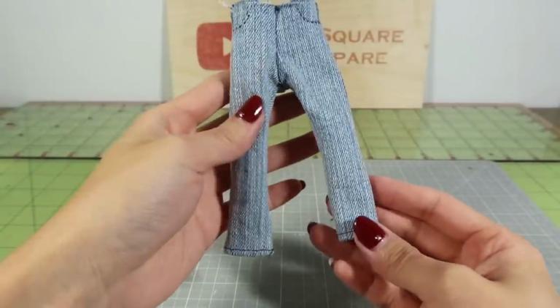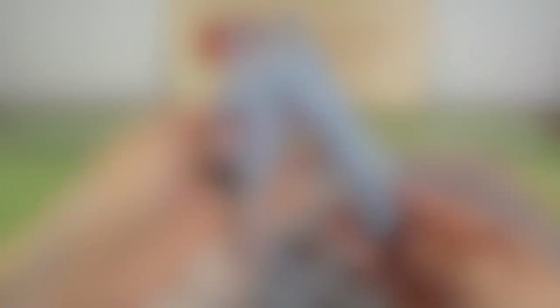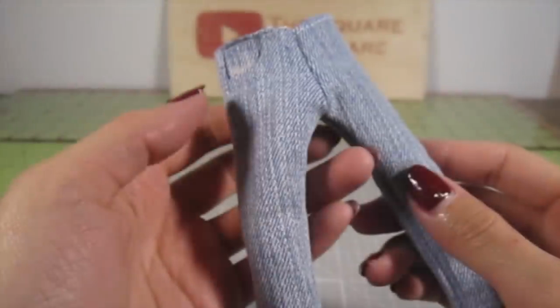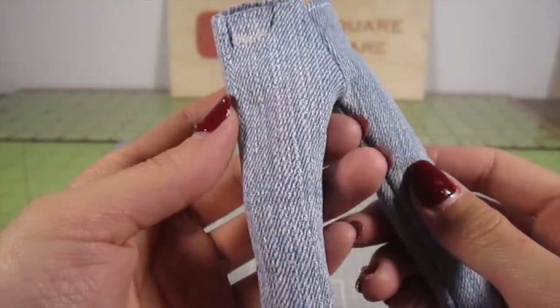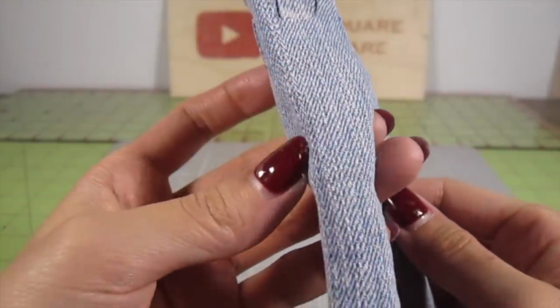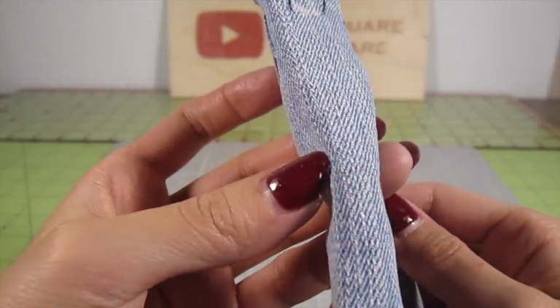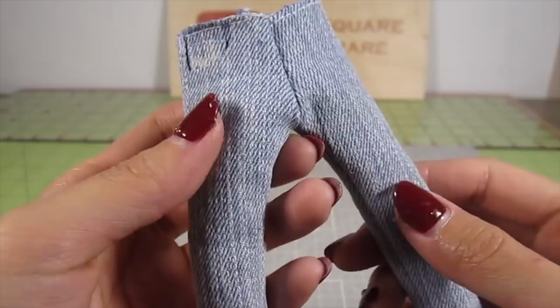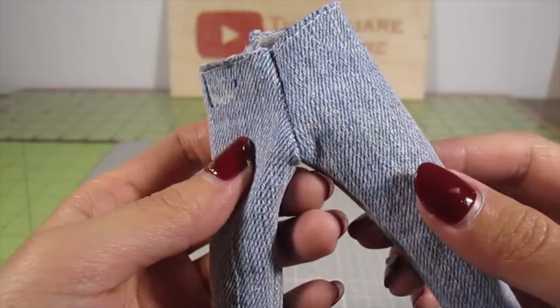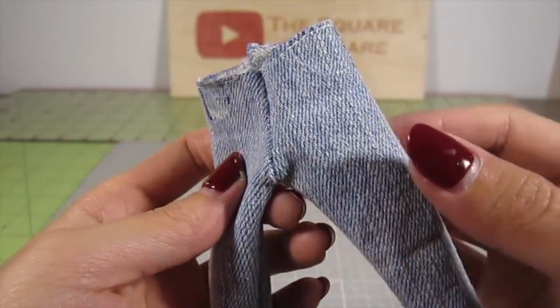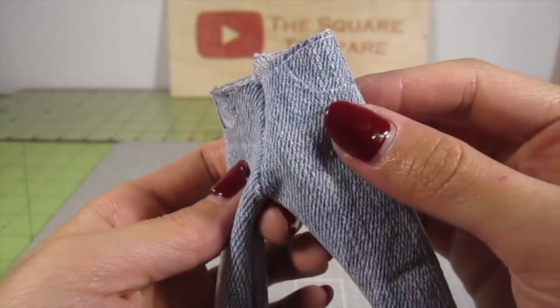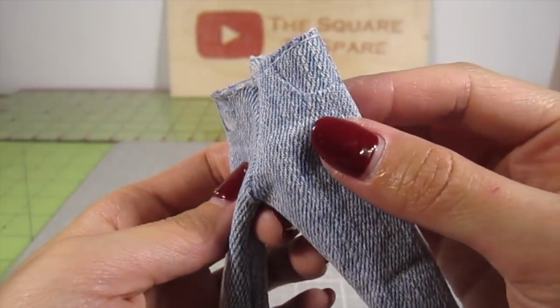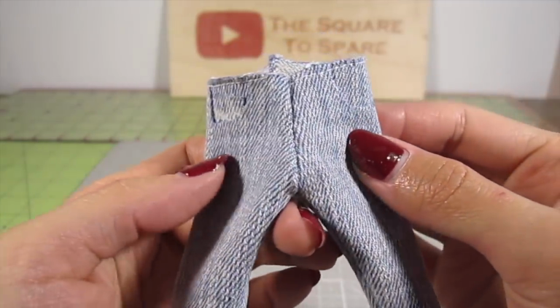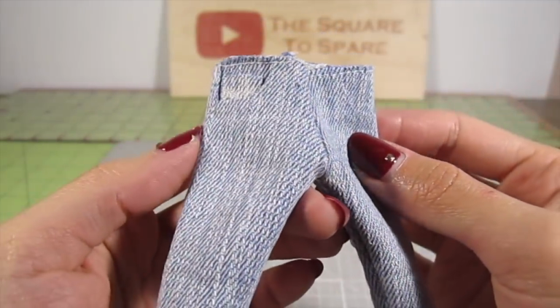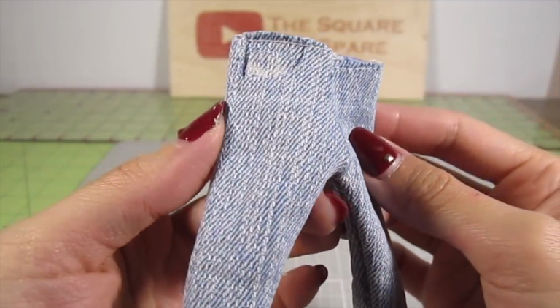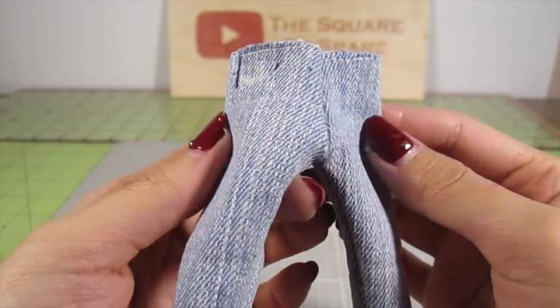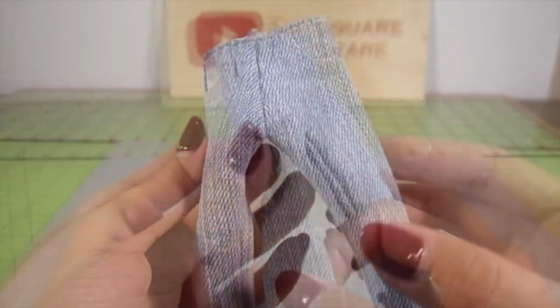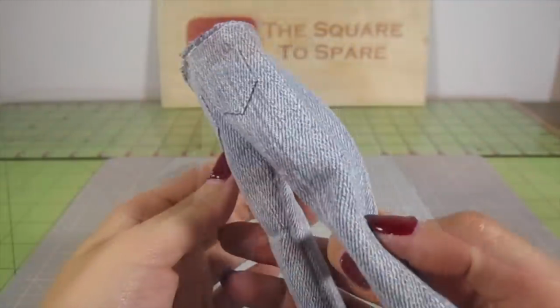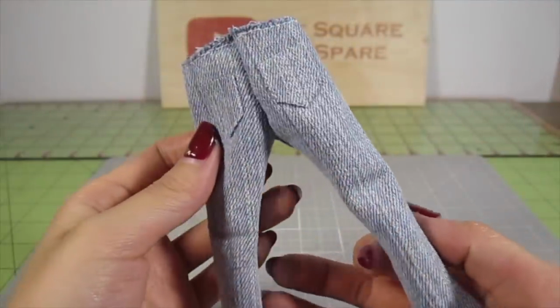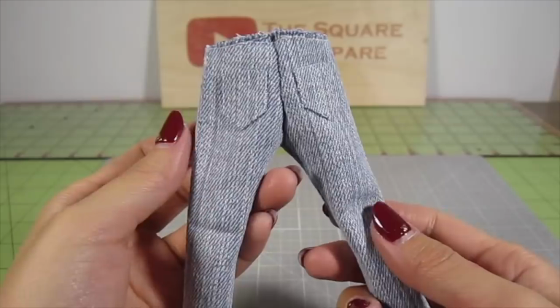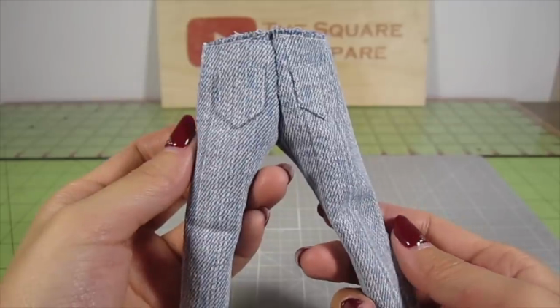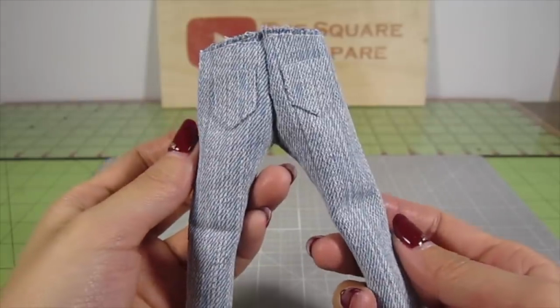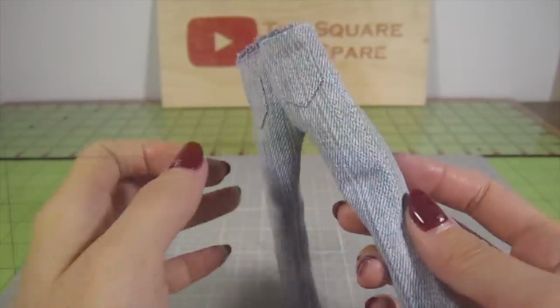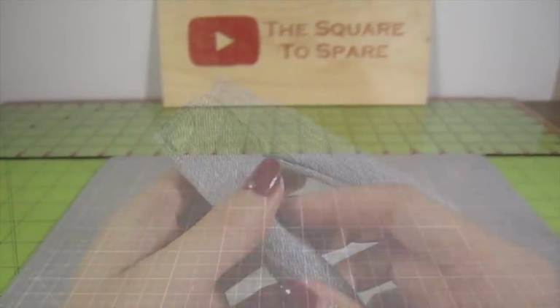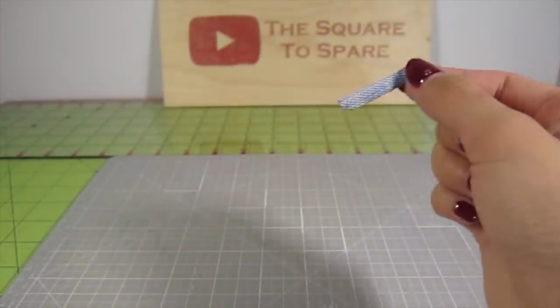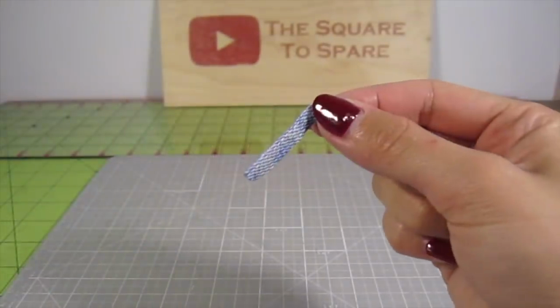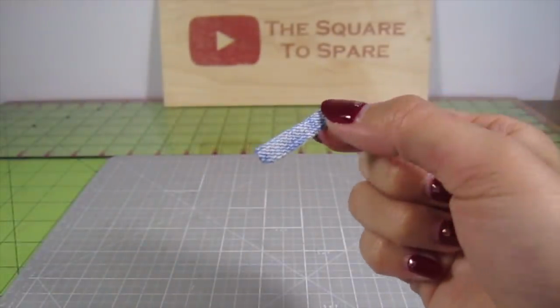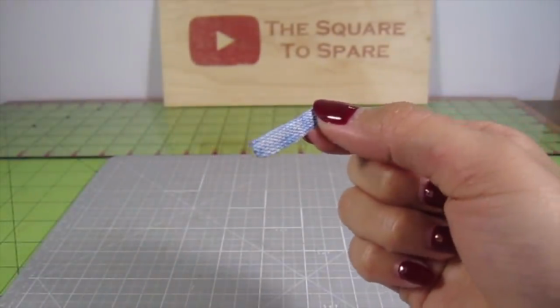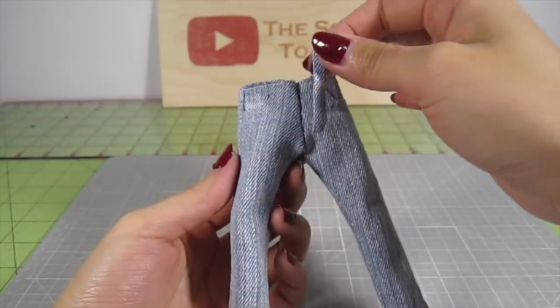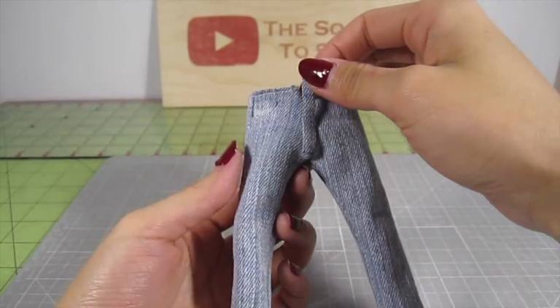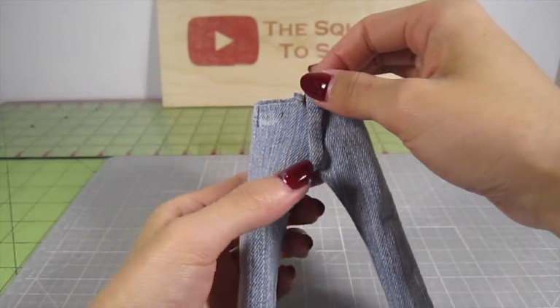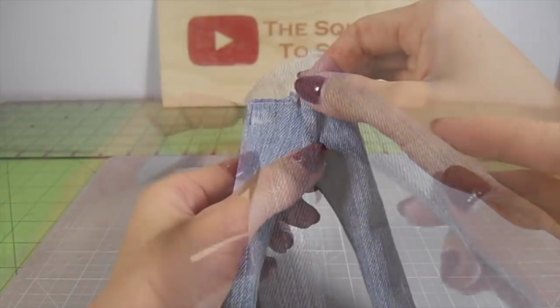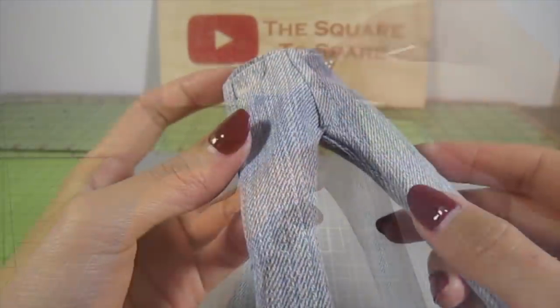Now that you've seen how the main pieces are put together, I don't need to use the black thread anymore. Here's what the jeans will look like sewn with white thread — see how much cleaner it looks? For additional detail, I cut a small strip of denim and glued it to the center front for the zipper flap.